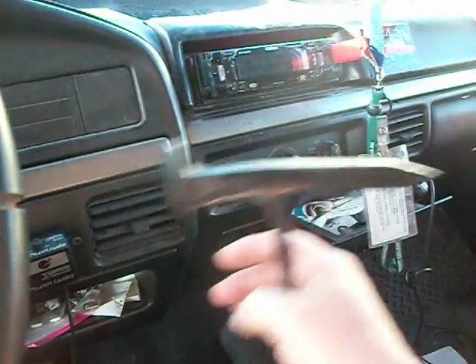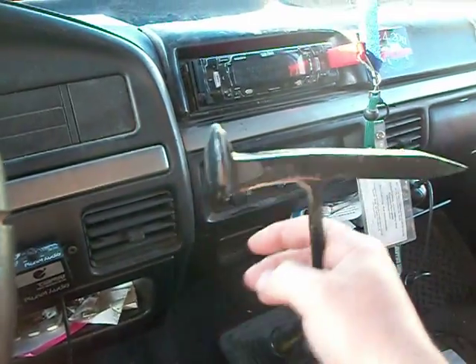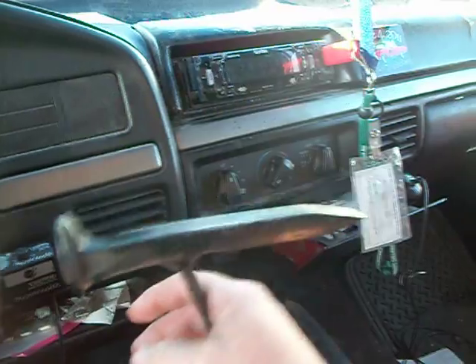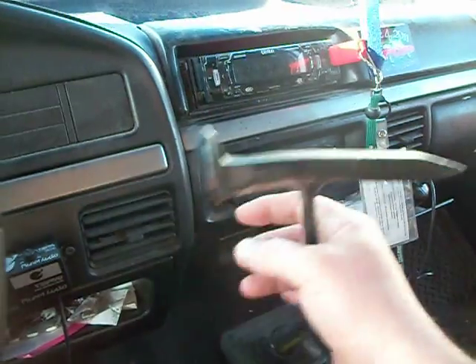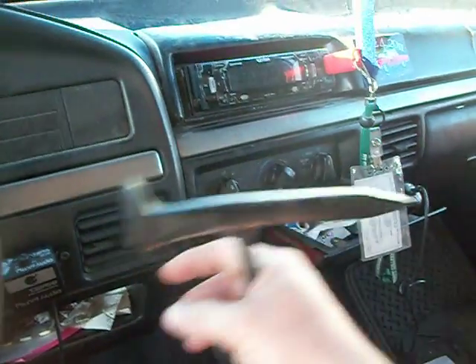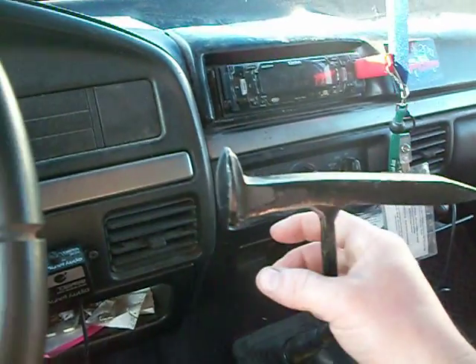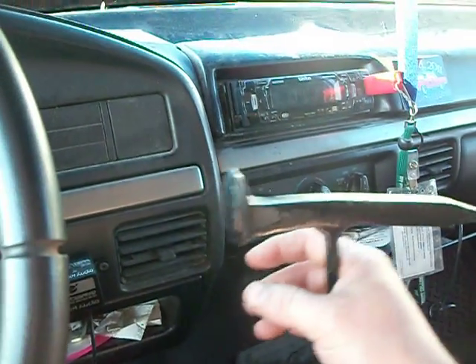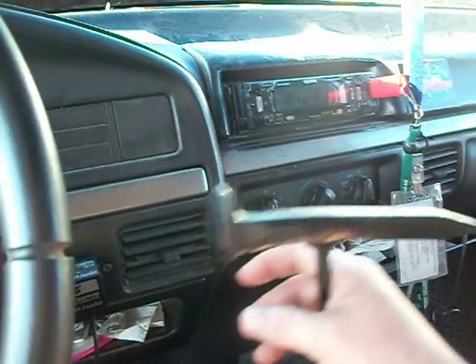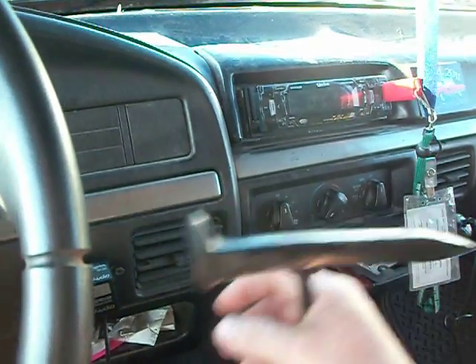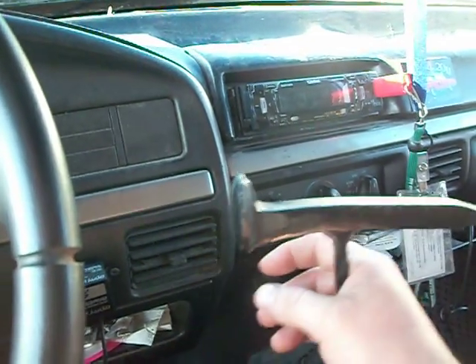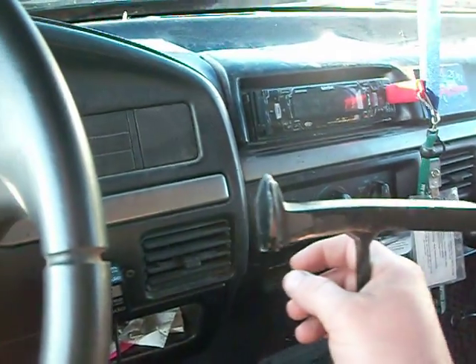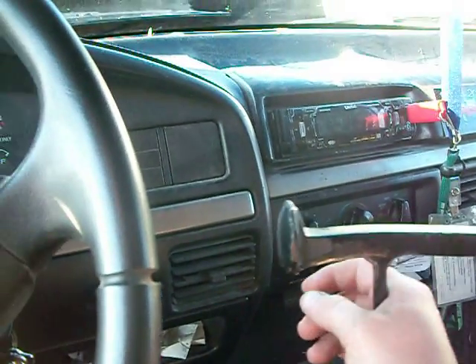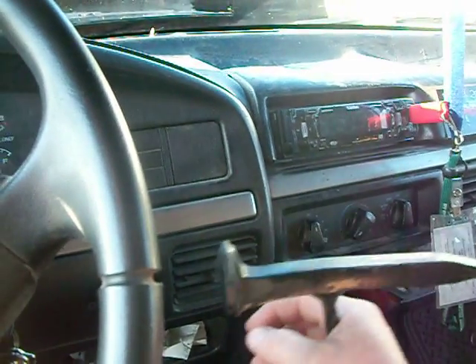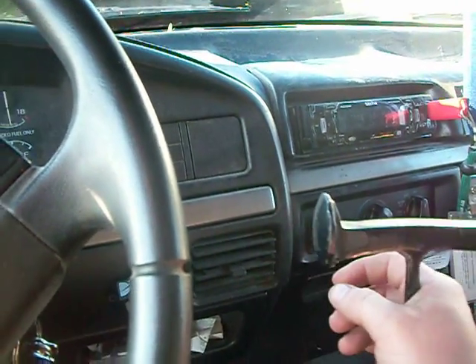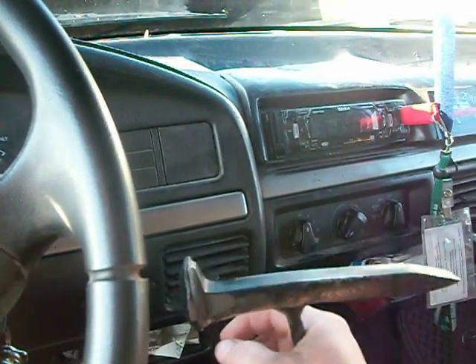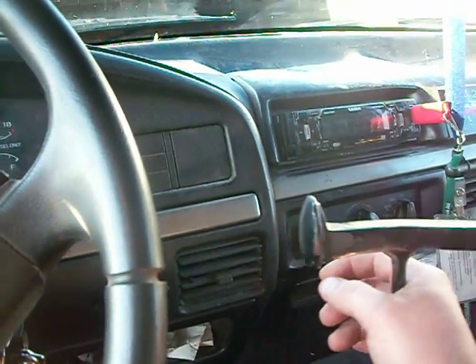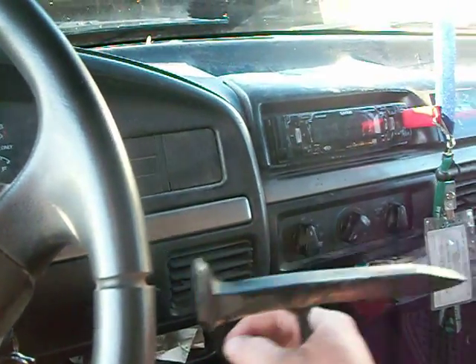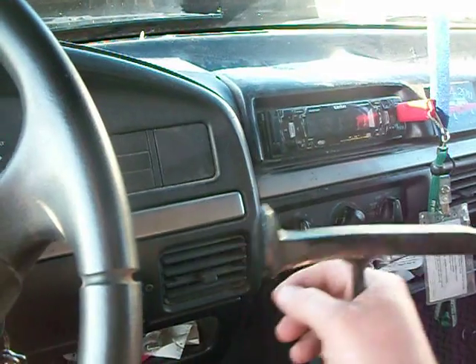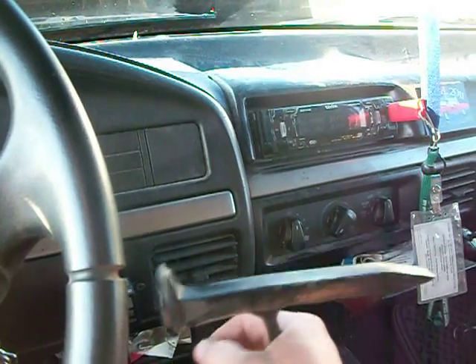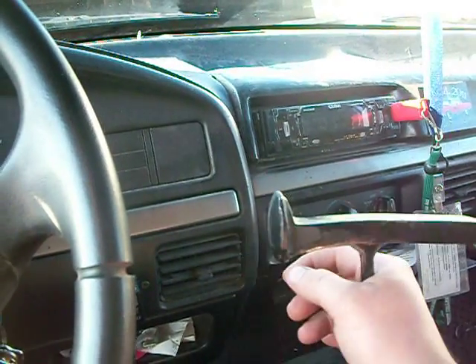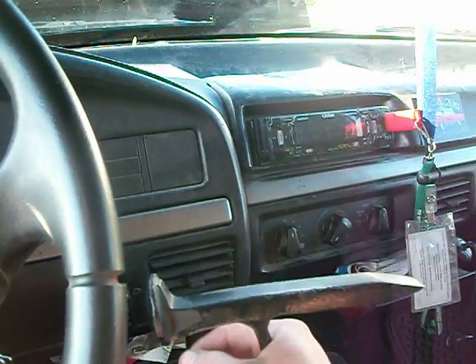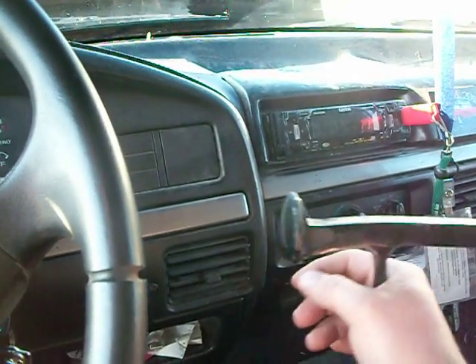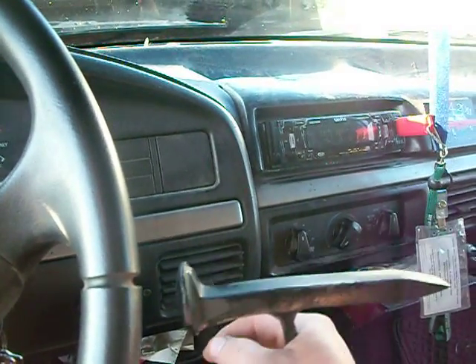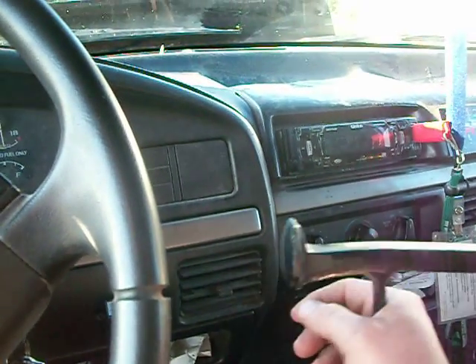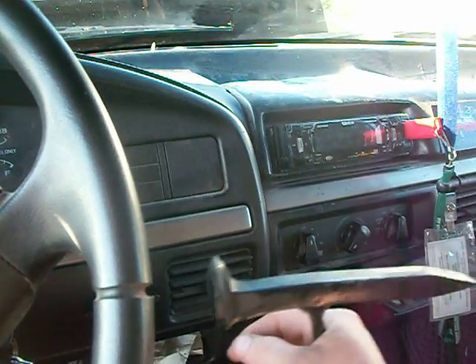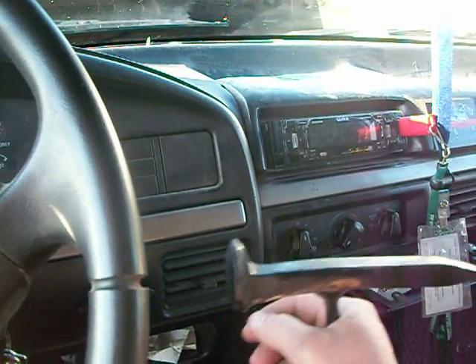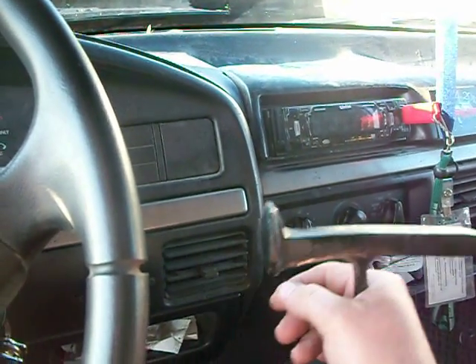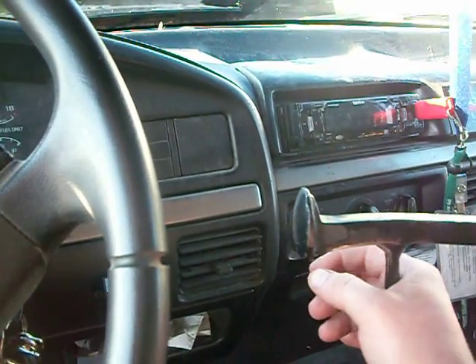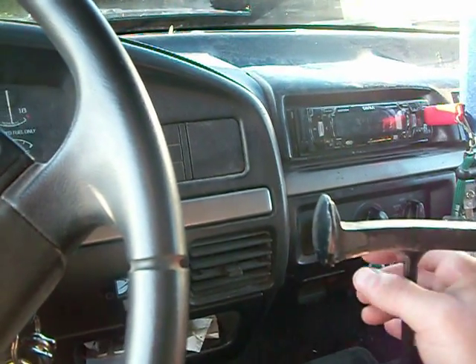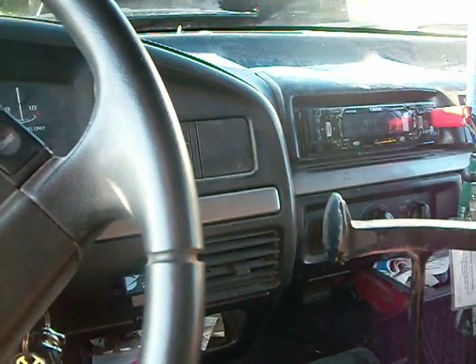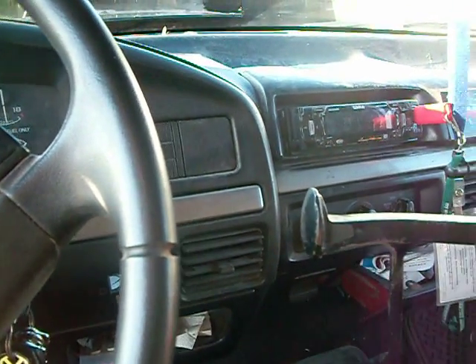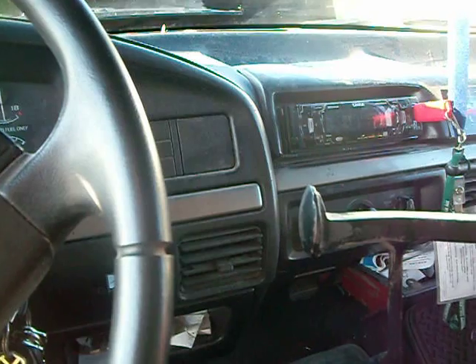It did pretty good in the shop — knocked a few lights off the roof. Still running a little 1200 watt amp, still seeing around 500-600 watts RMS depending on frequency.